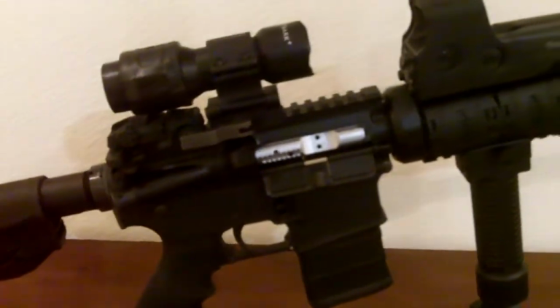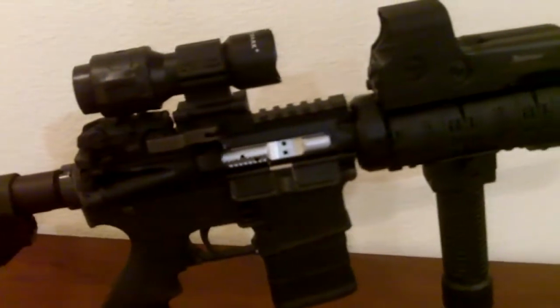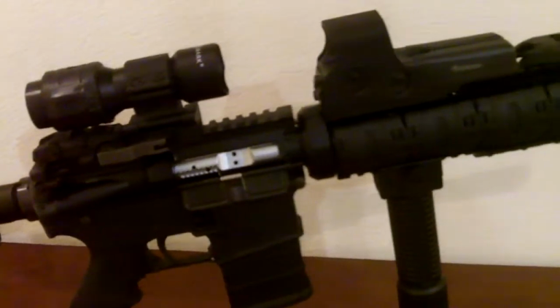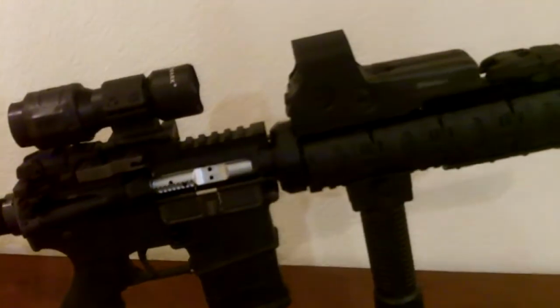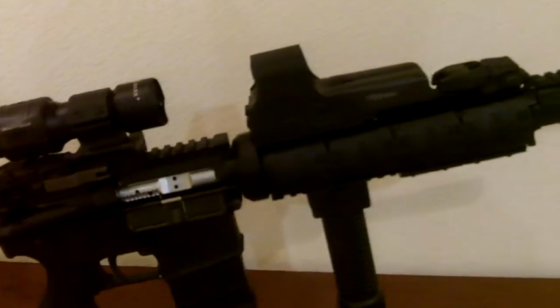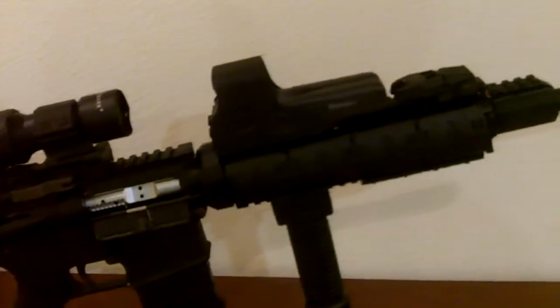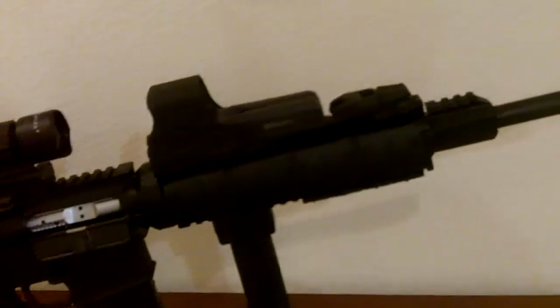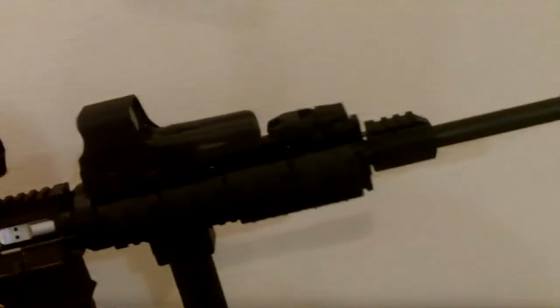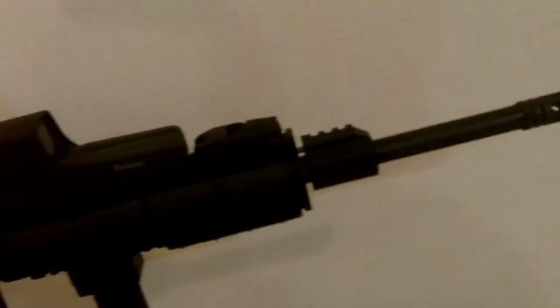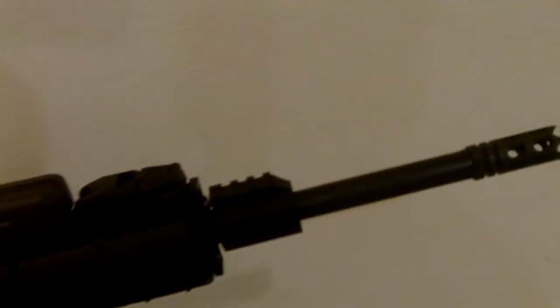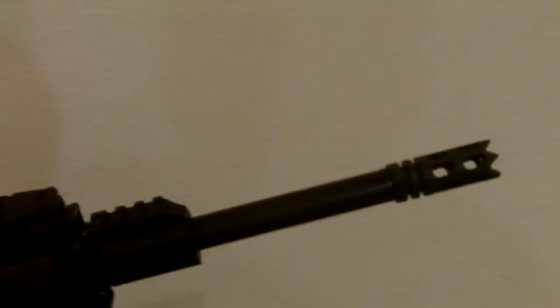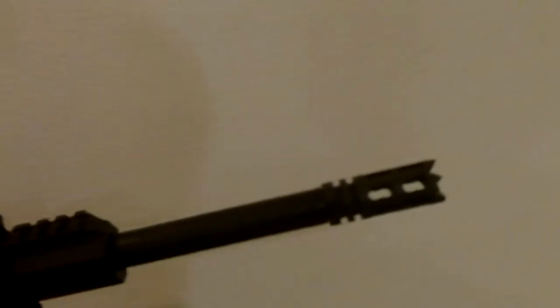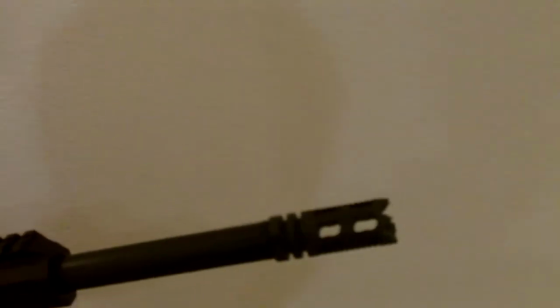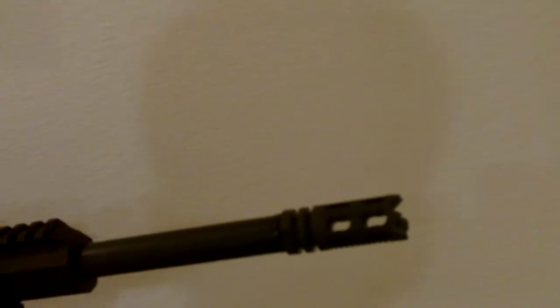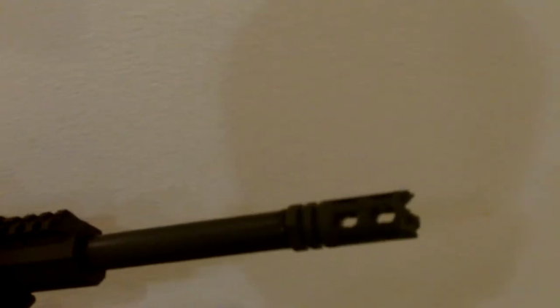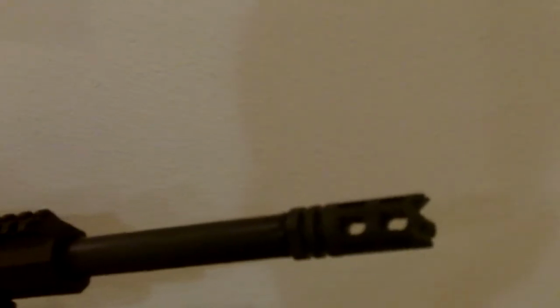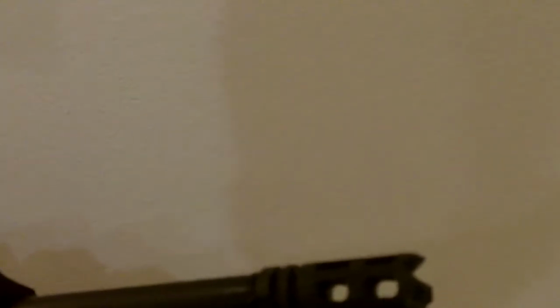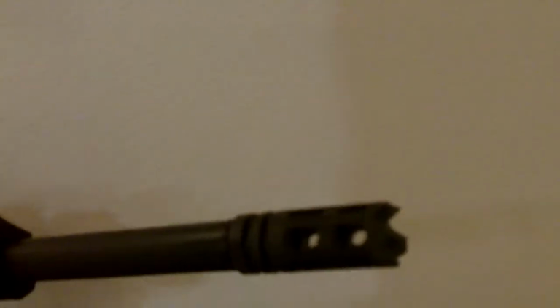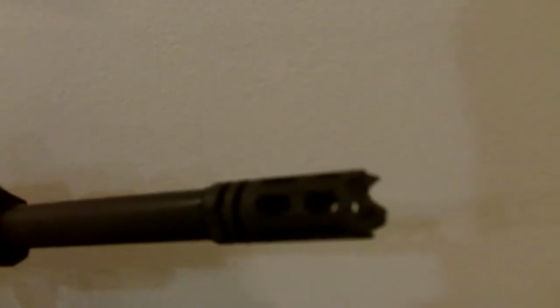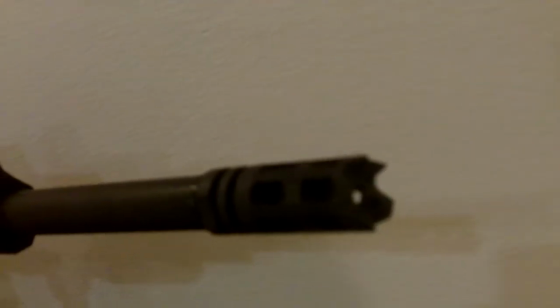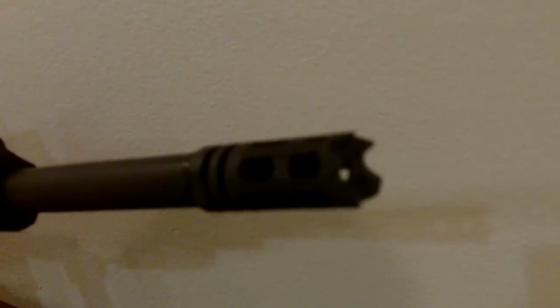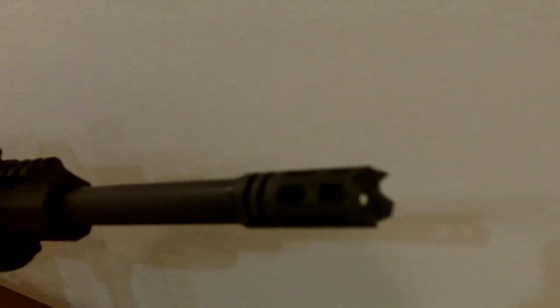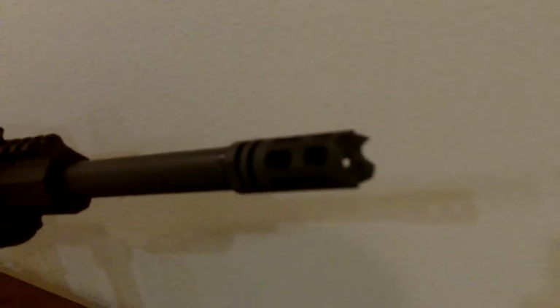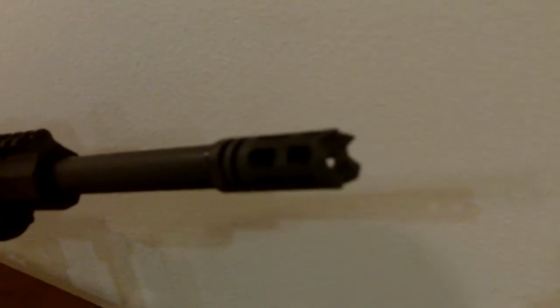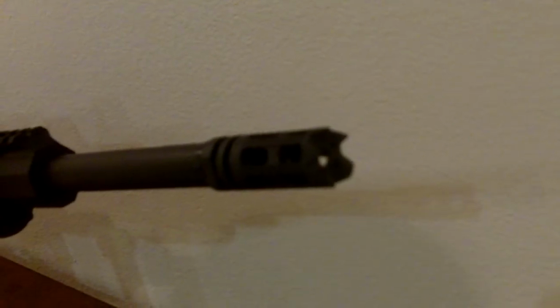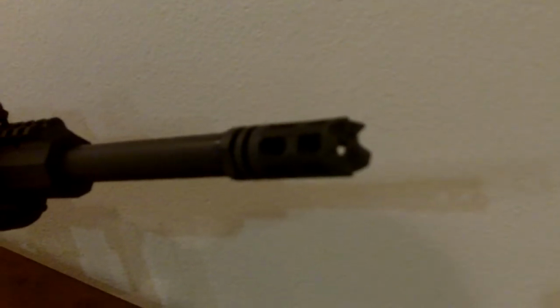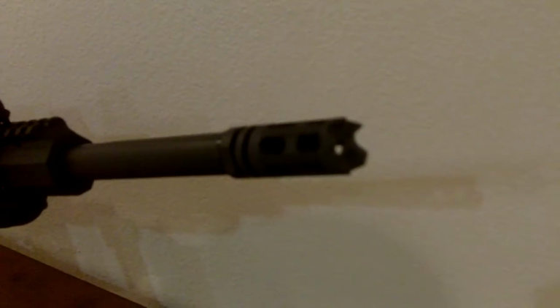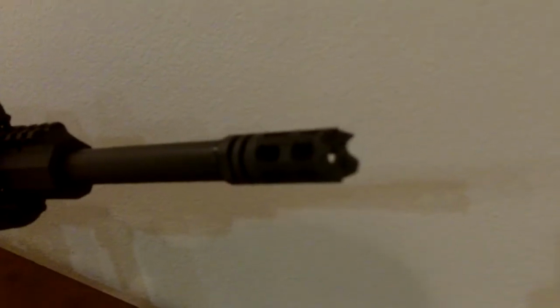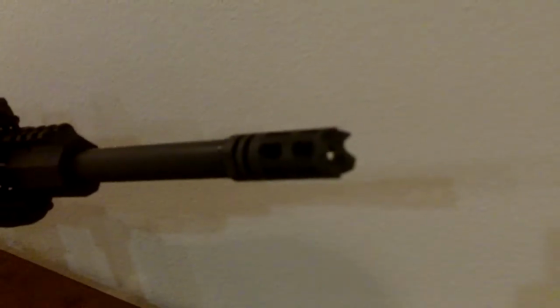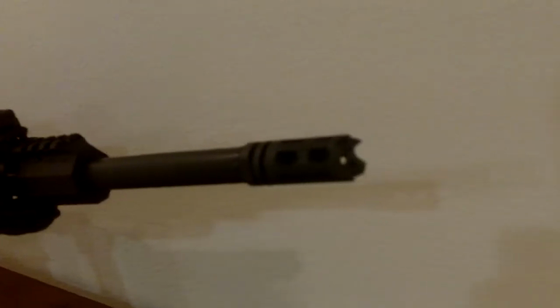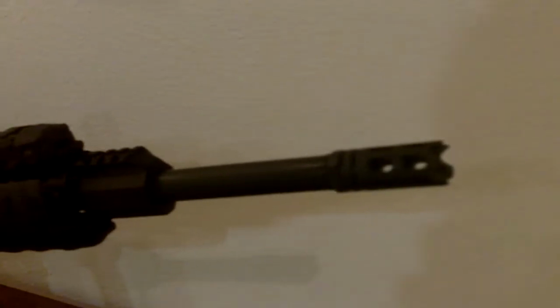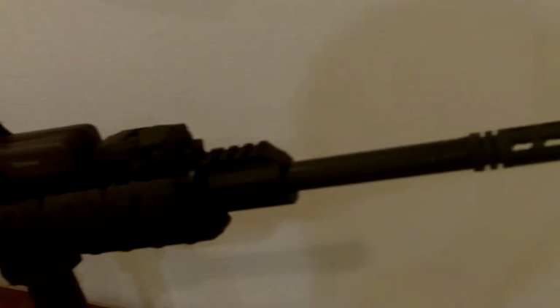It's got a chrome bolt, a 1-8 twist, and a Yankee Hill Machinery flash suppressor — sorry, not a flash suppressor, it's a compensator — that is rather wicked looking, it's toothed.